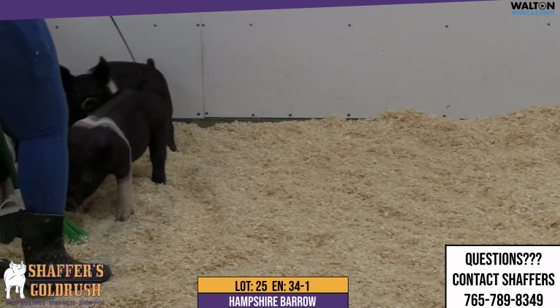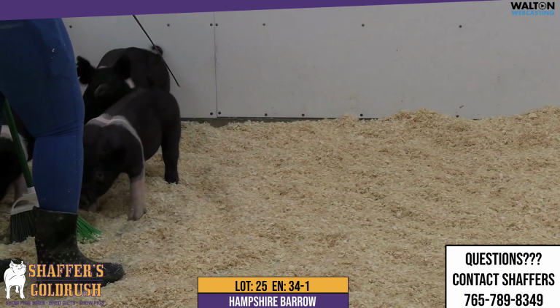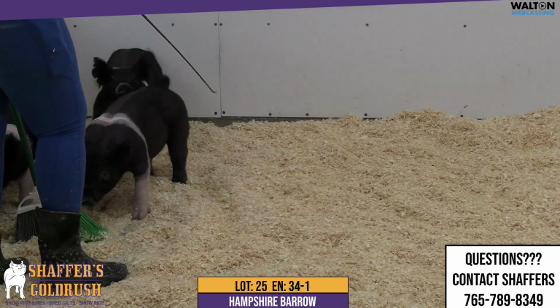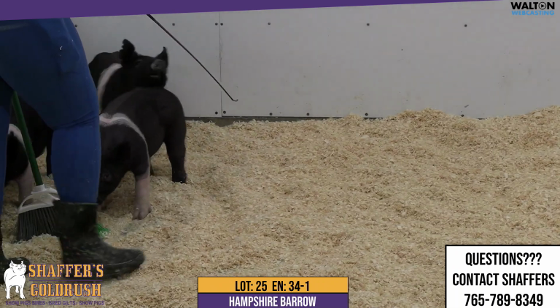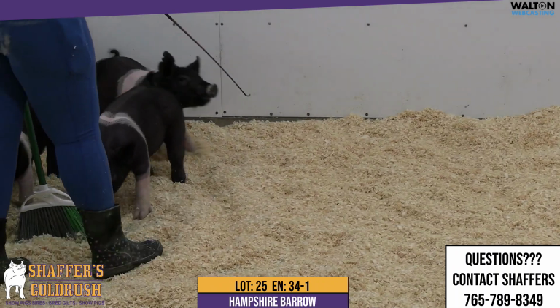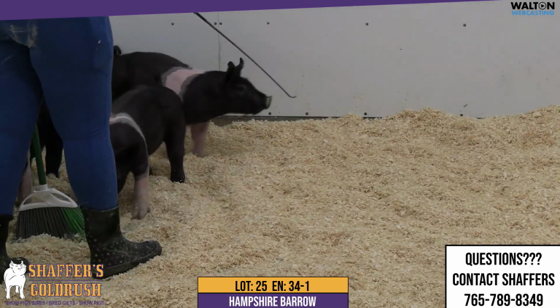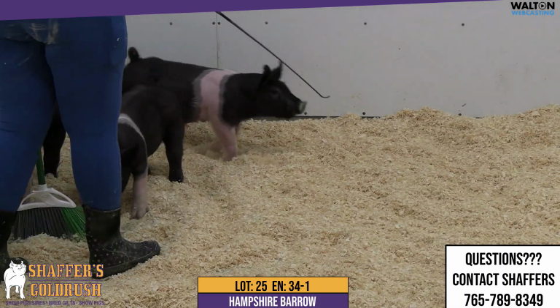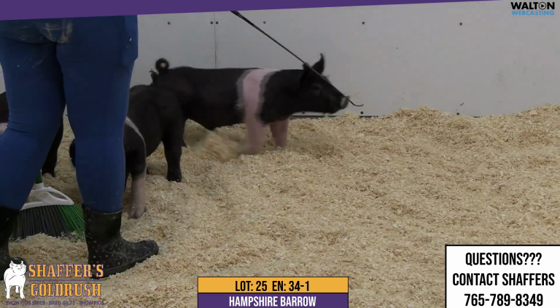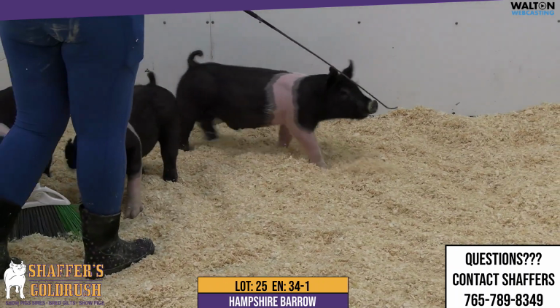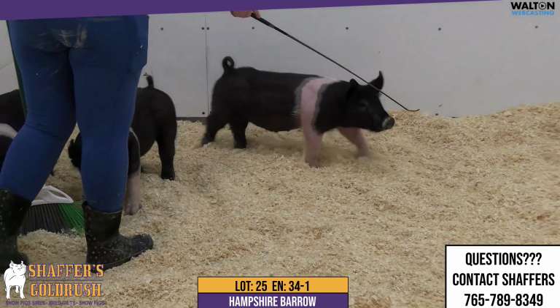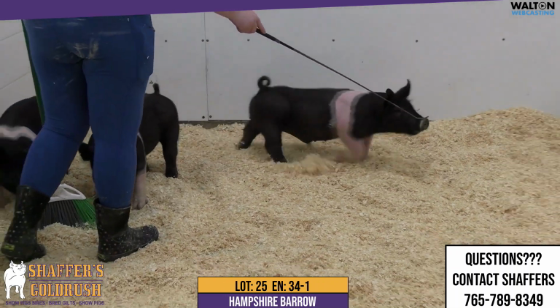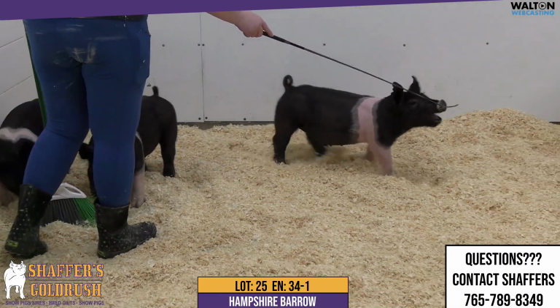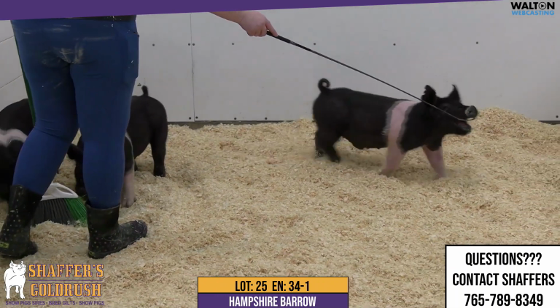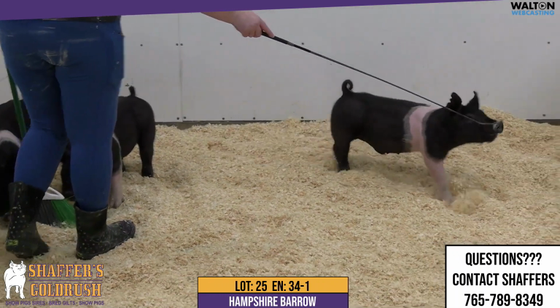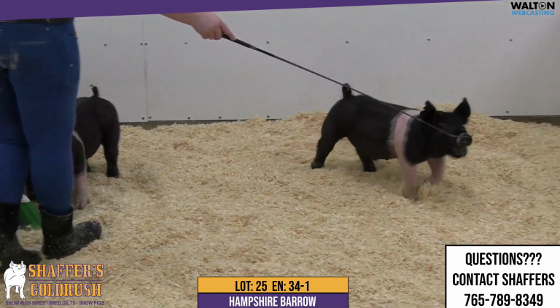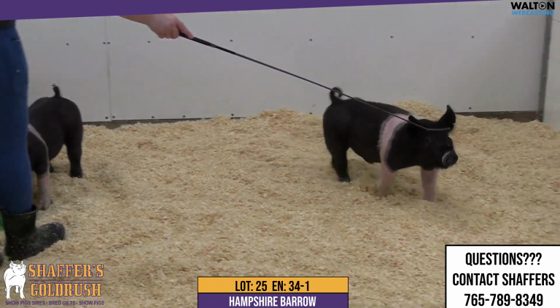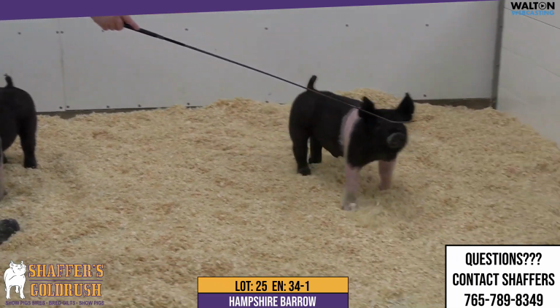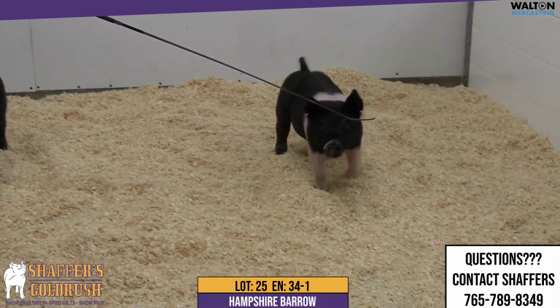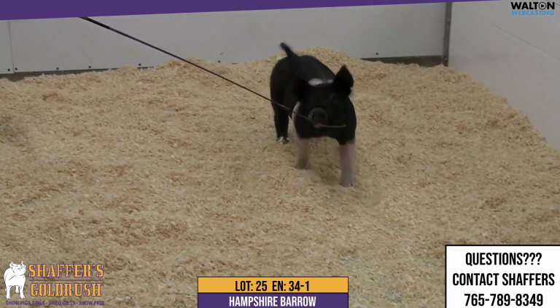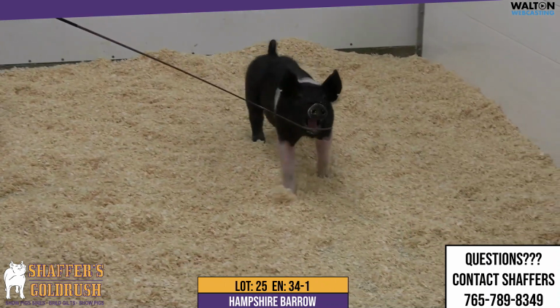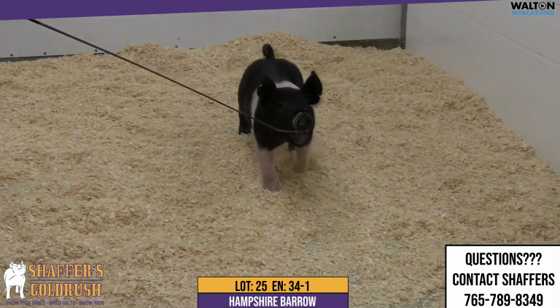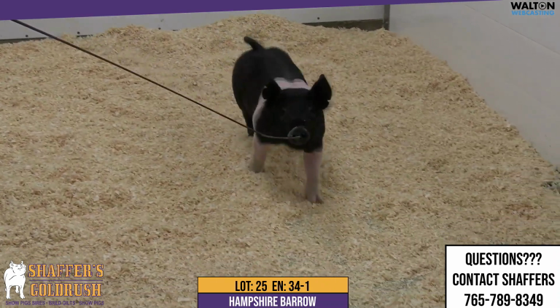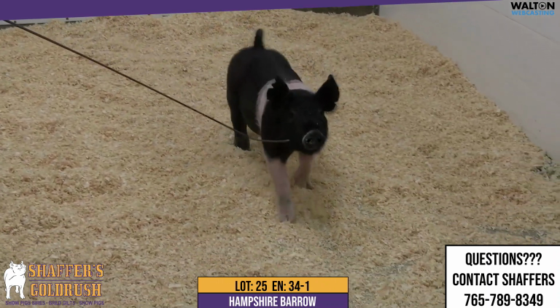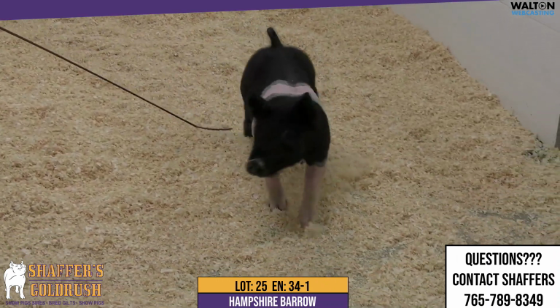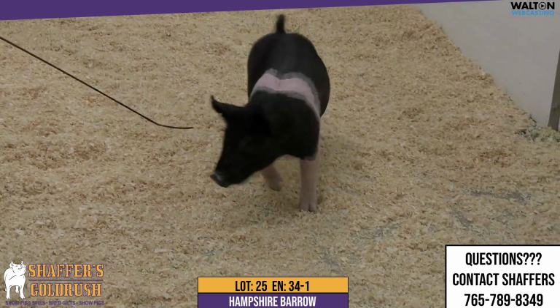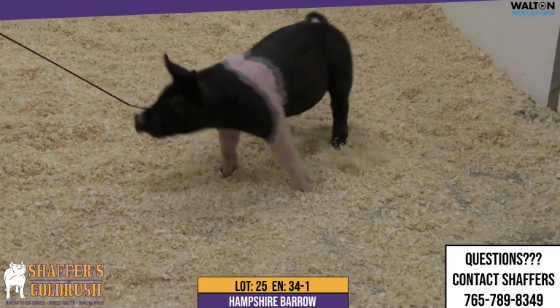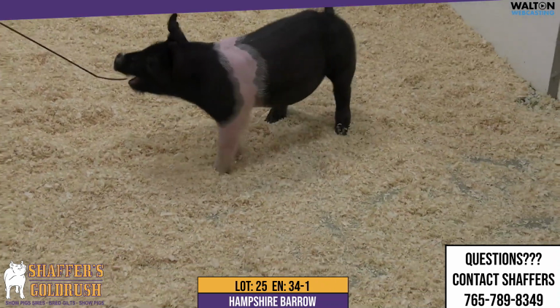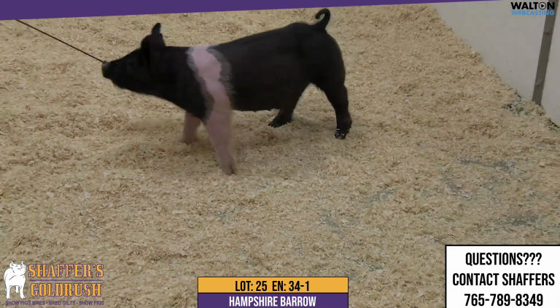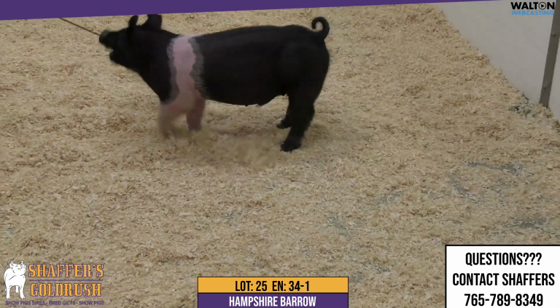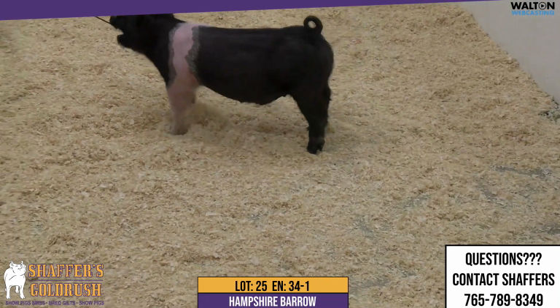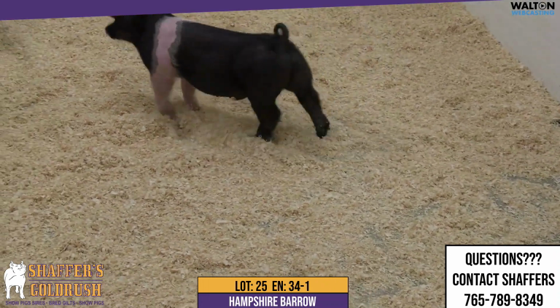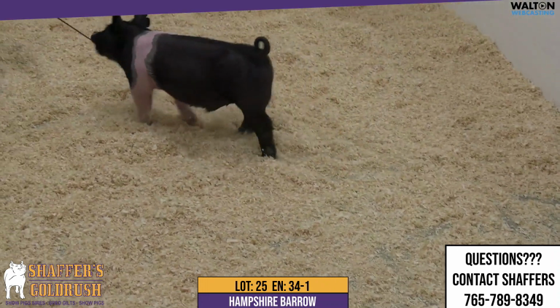I love him on the side profile. He's super attractive up through that neck and jaw line. When you get beside him, he's jet level down that top. Extremely true in terms of muscle shape.